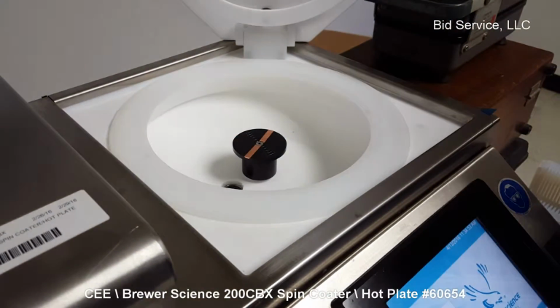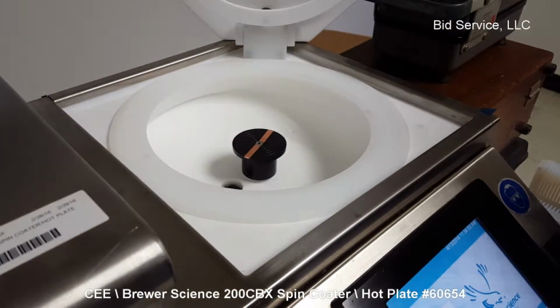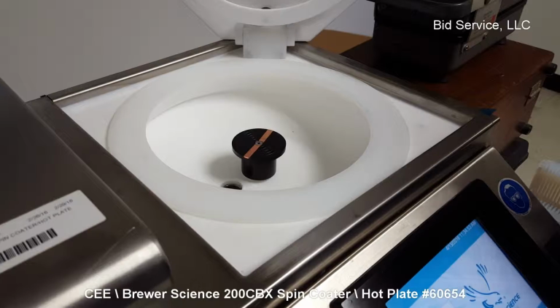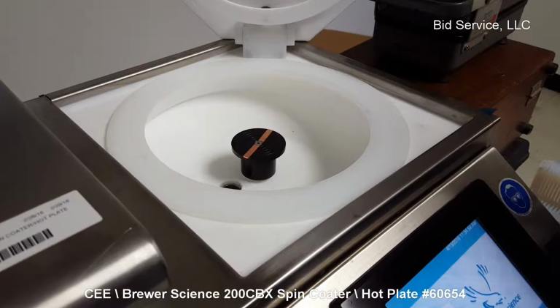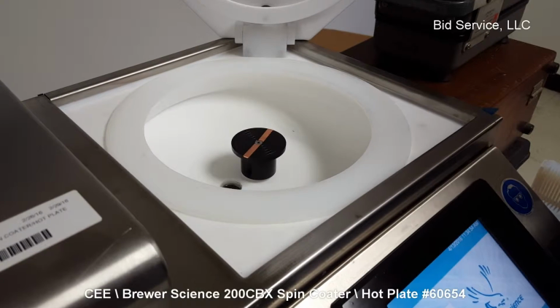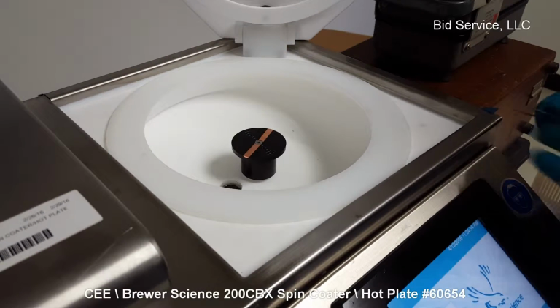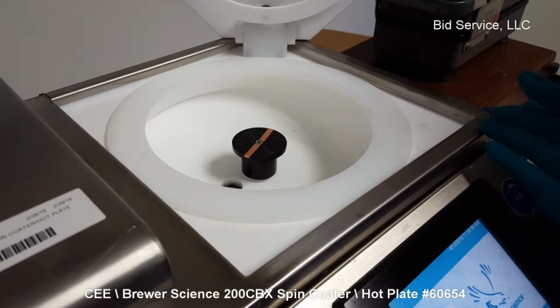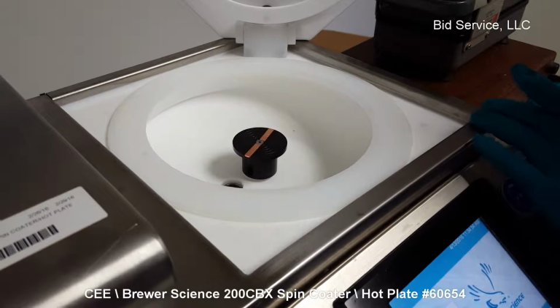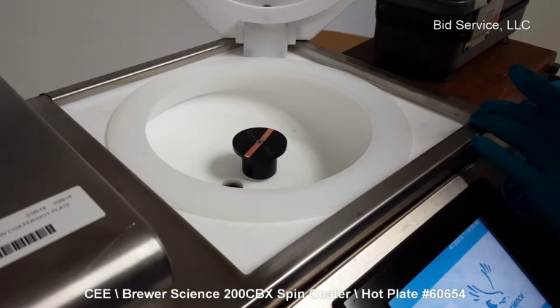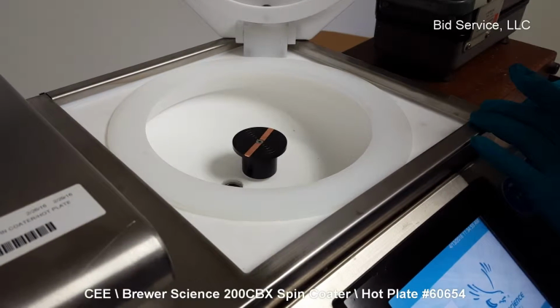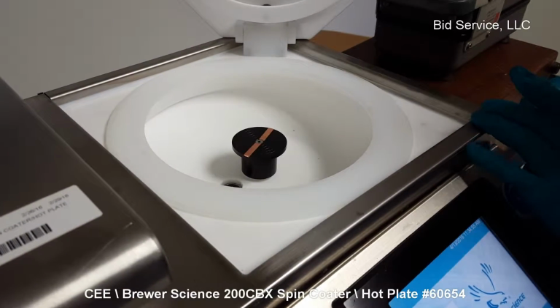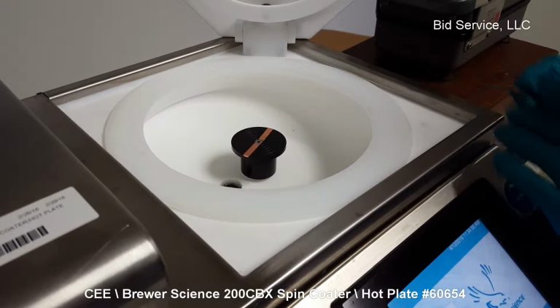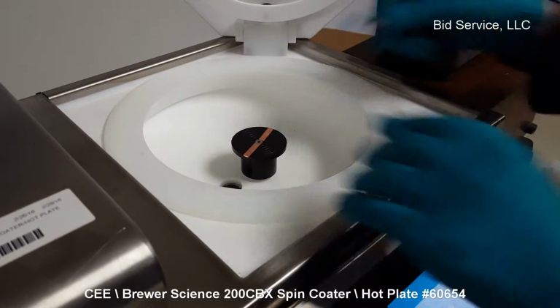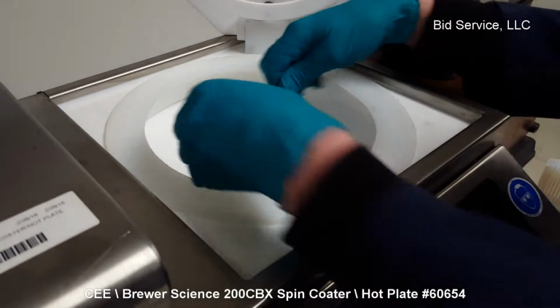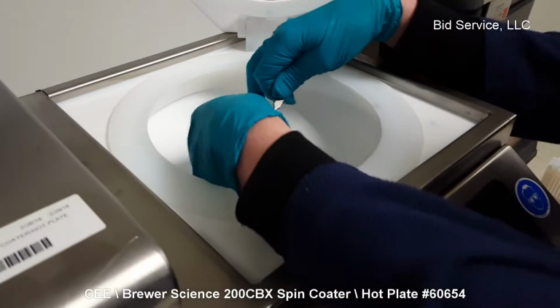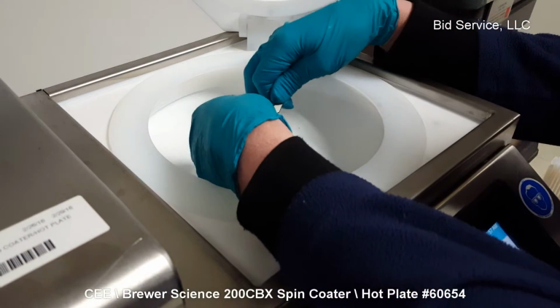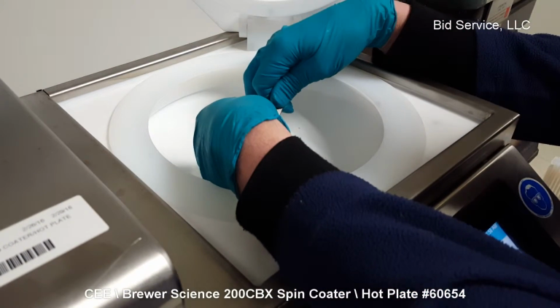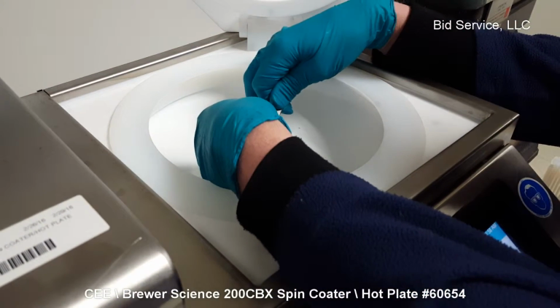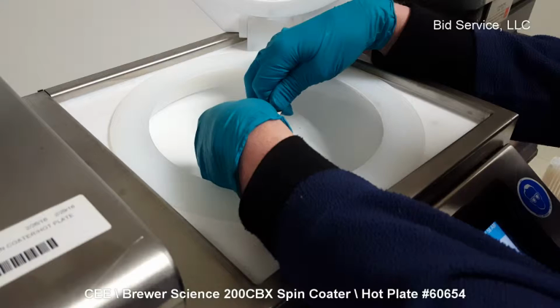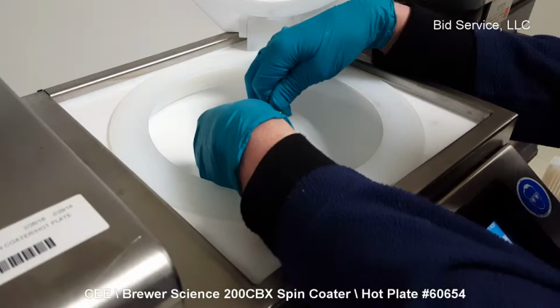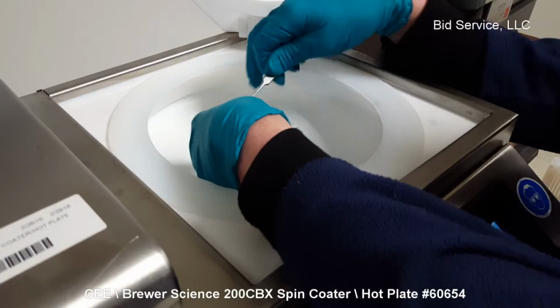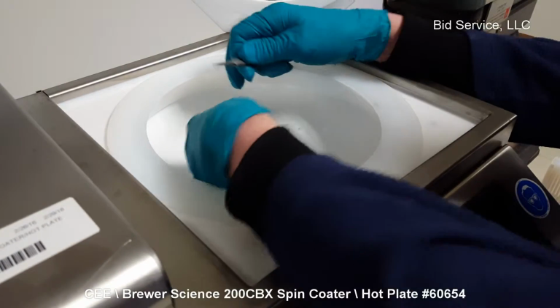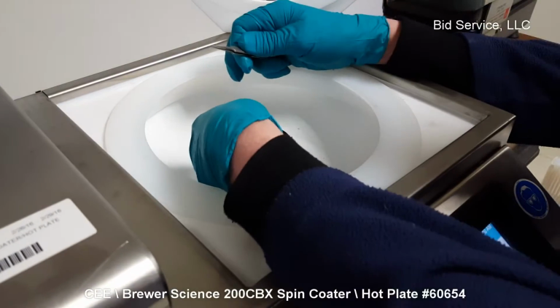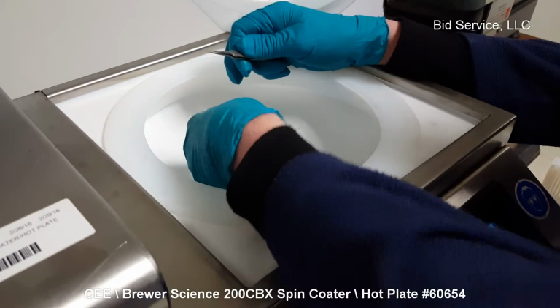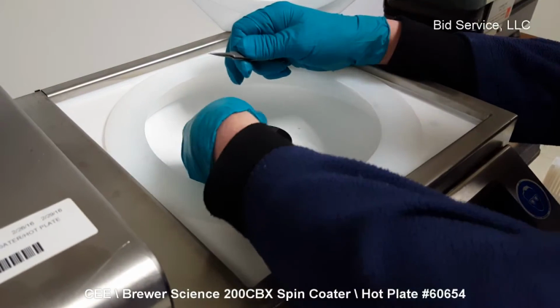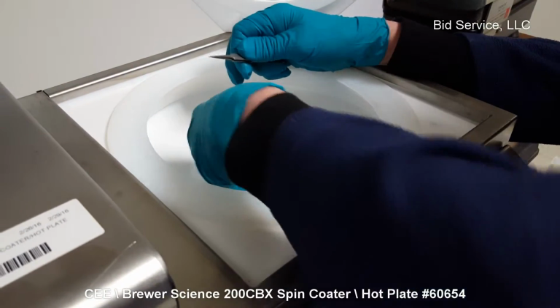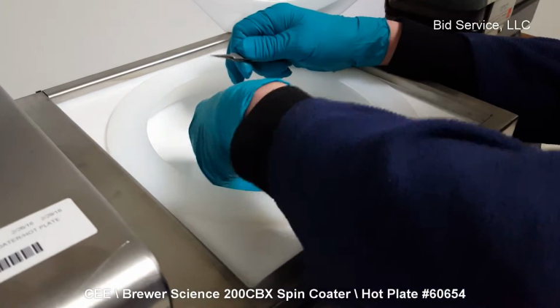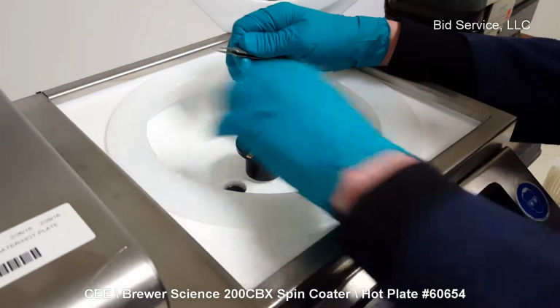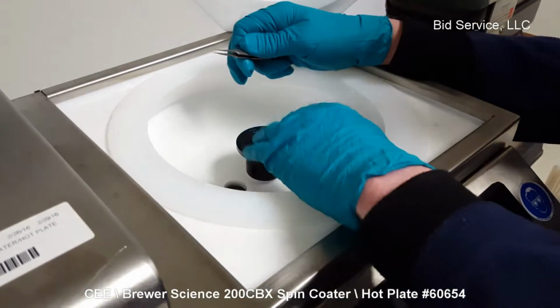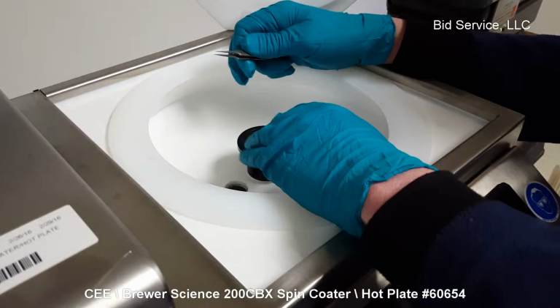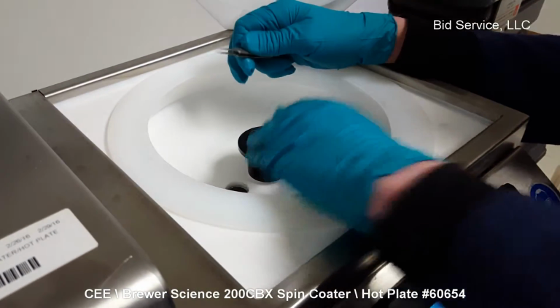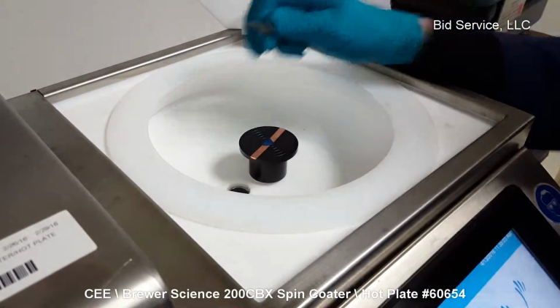For purposes of our demonstration, I'm going to plug the vacuum right here so it senses that there's a wafer on there, and we can see our timing mark.